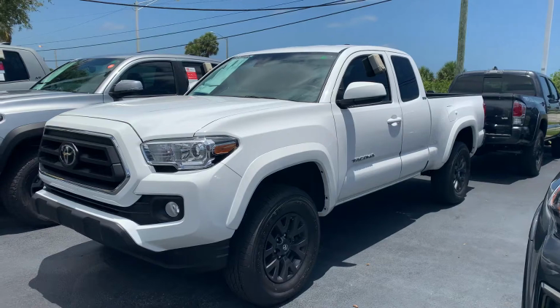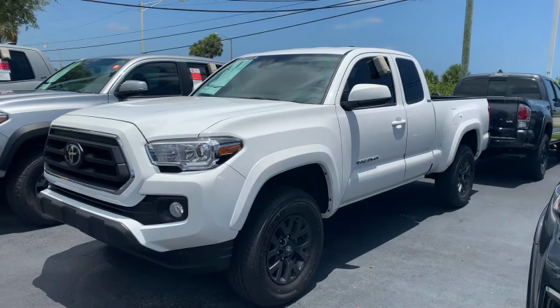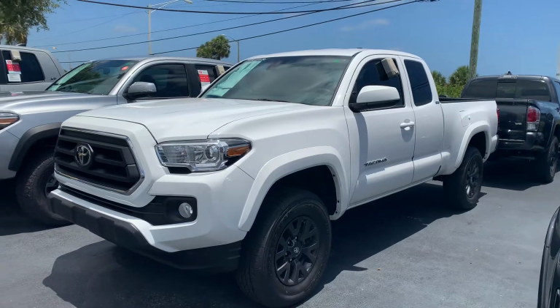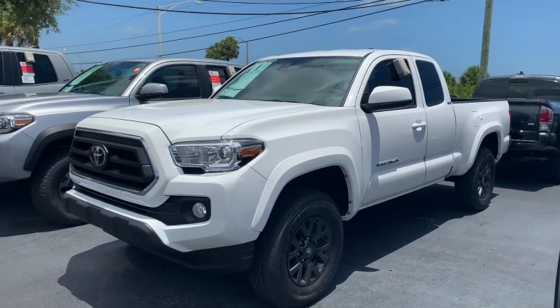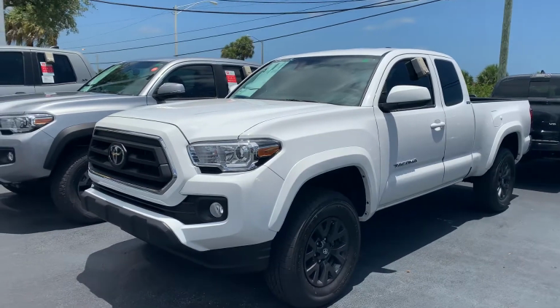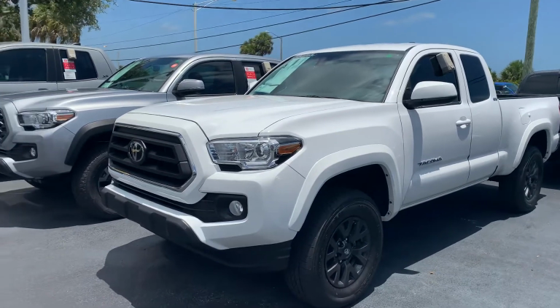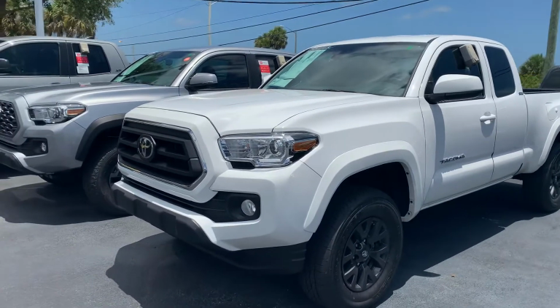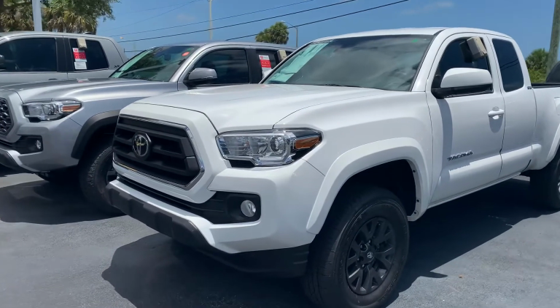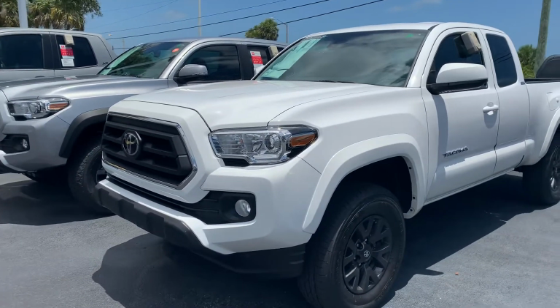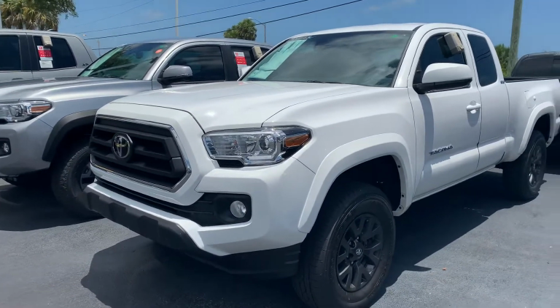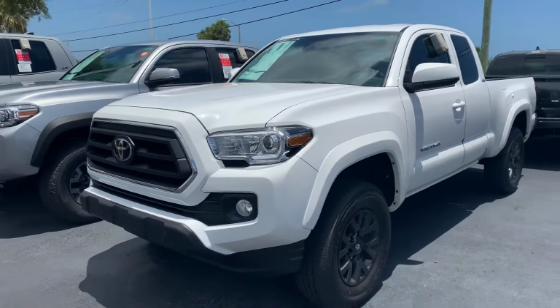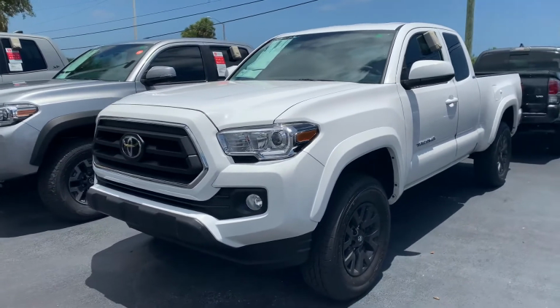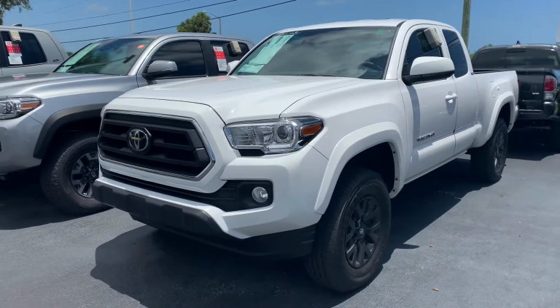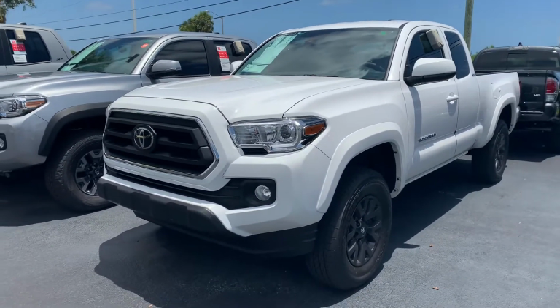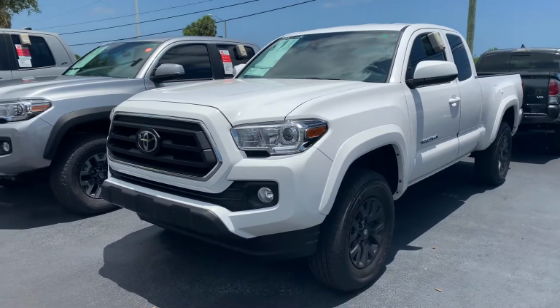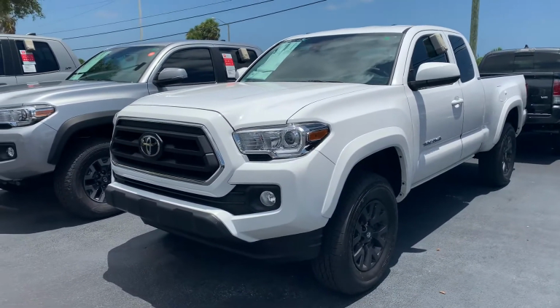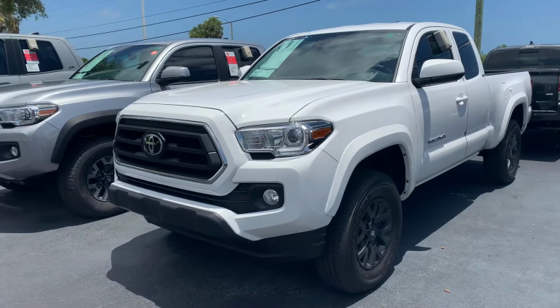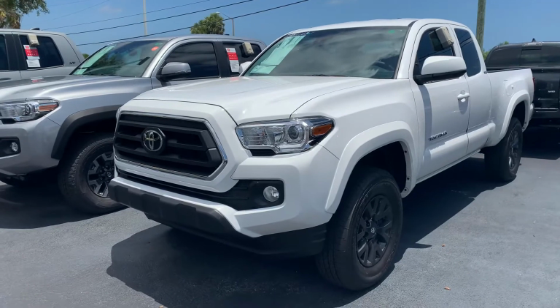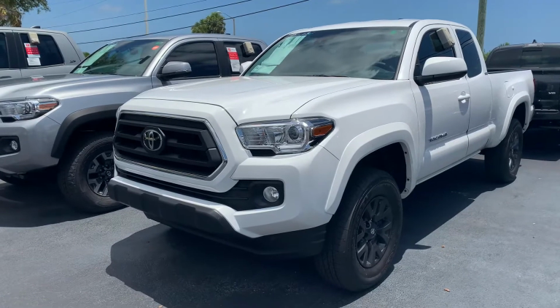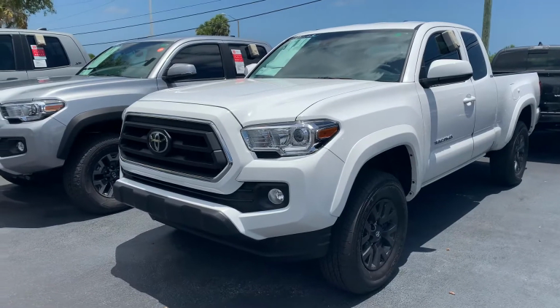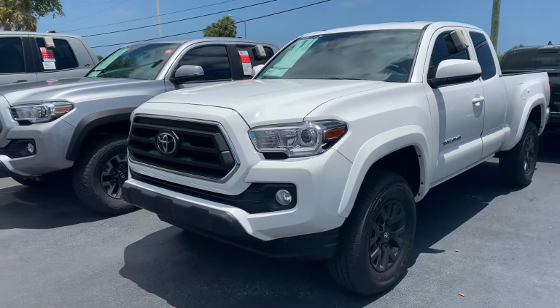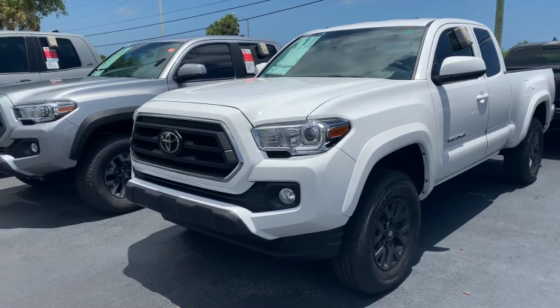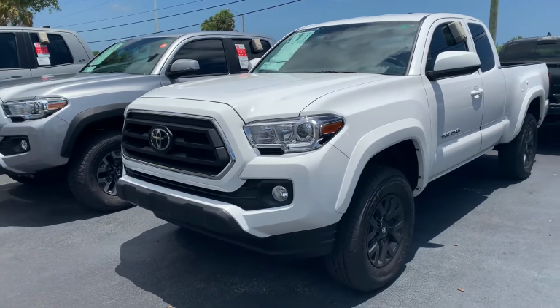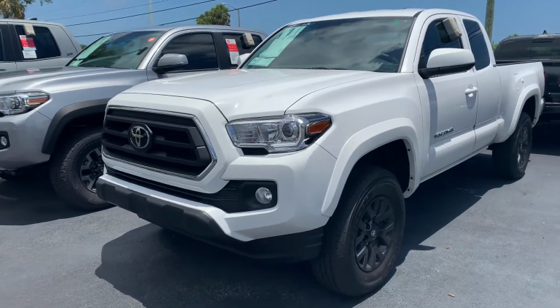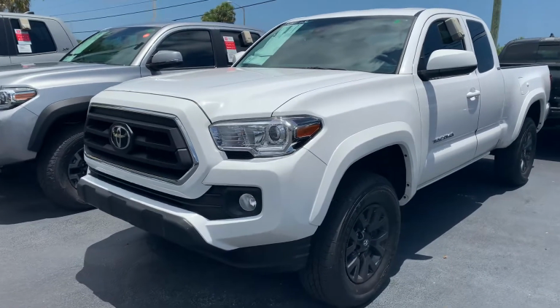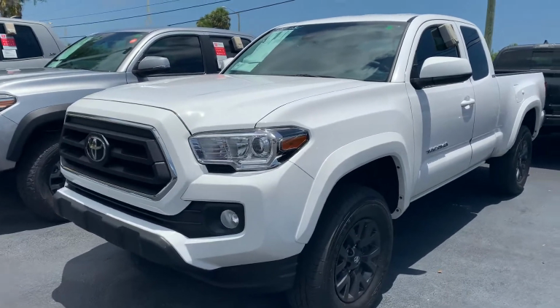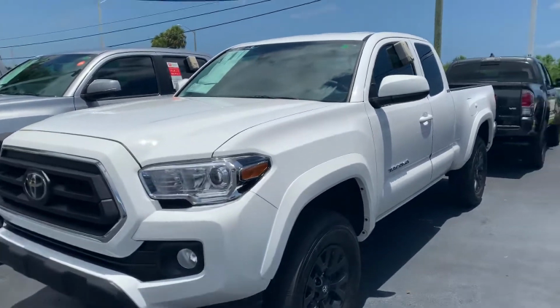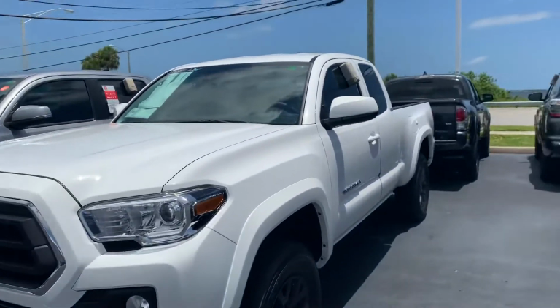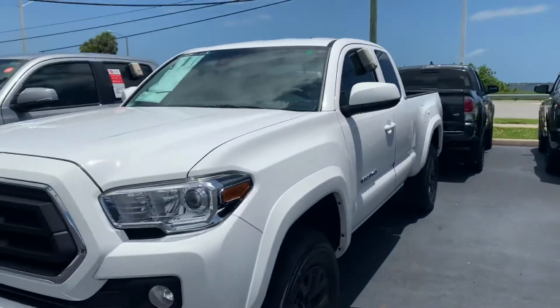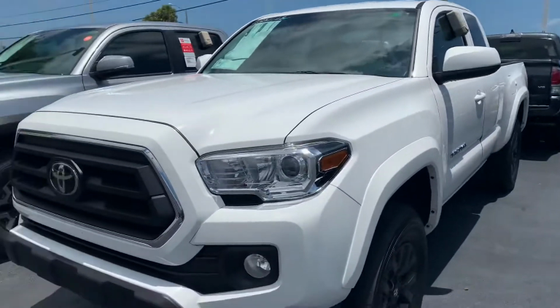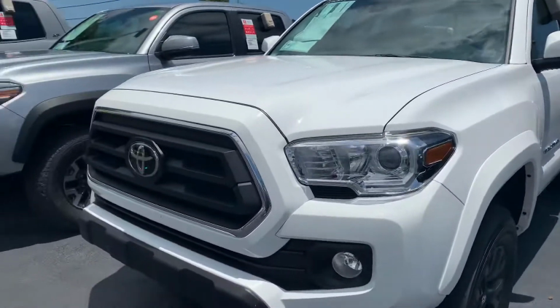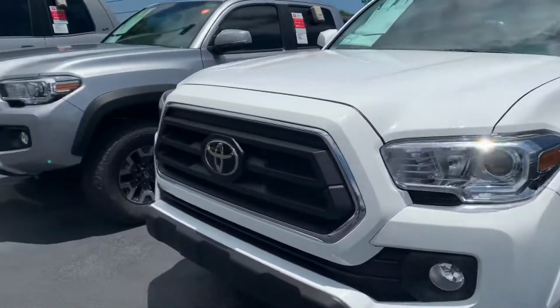Hey Jose, this is Taylor with Toyota of Melbourne. I am standing in front of the 2020 Toyota Tacomas here and I just want to make a quick walk-around video for you. As you can see, this is just a few of our Tacomas here.